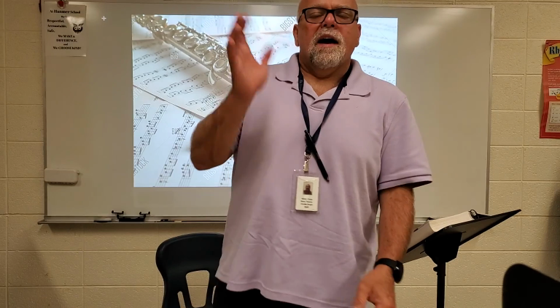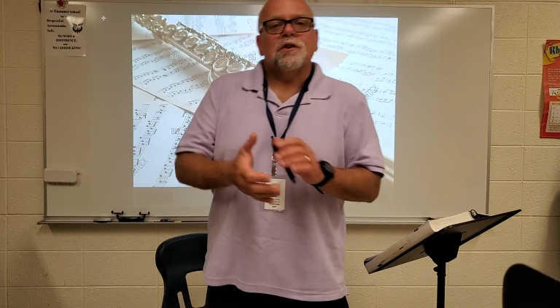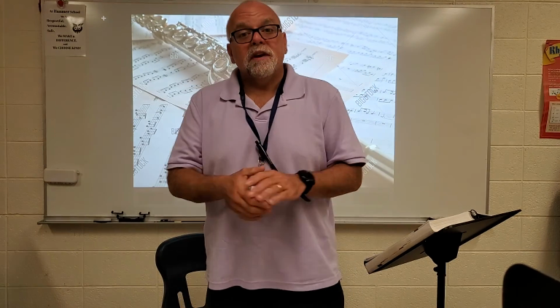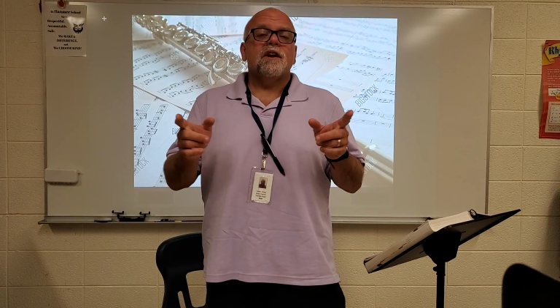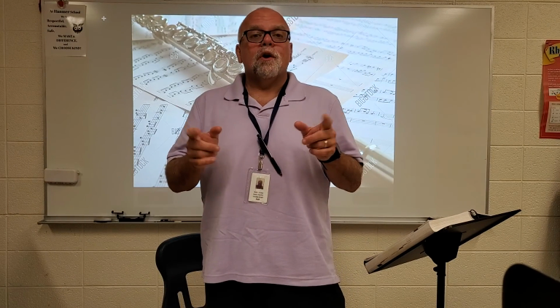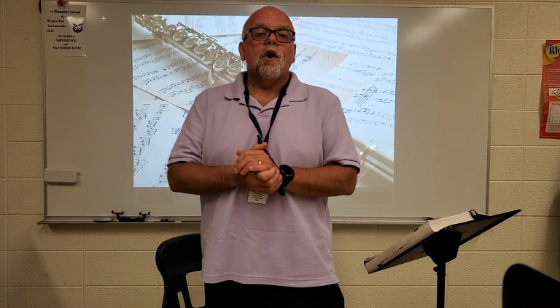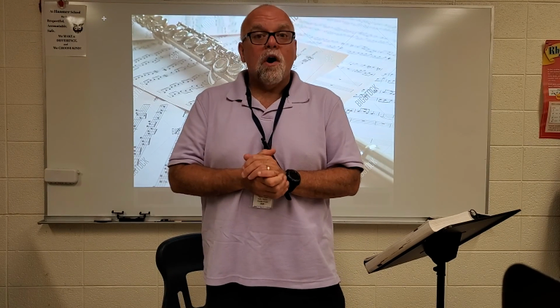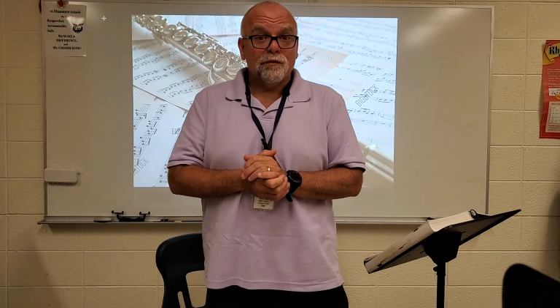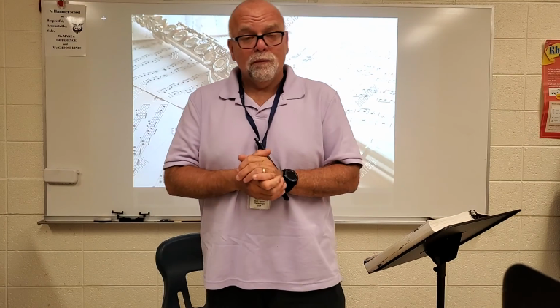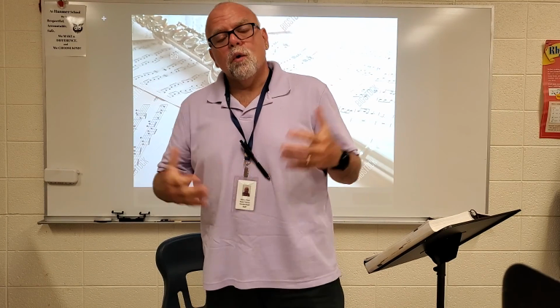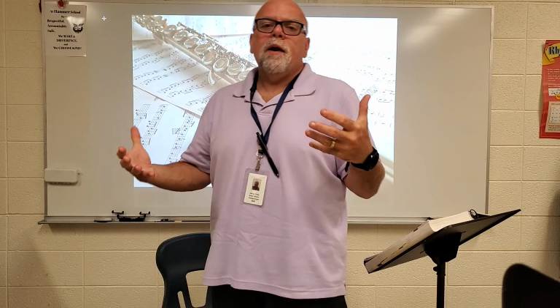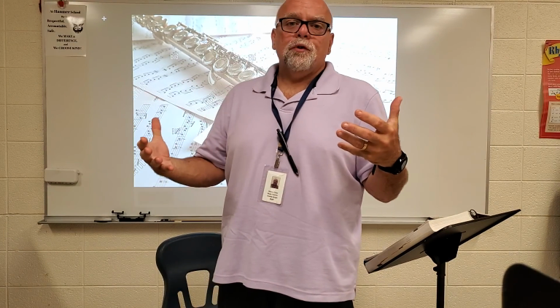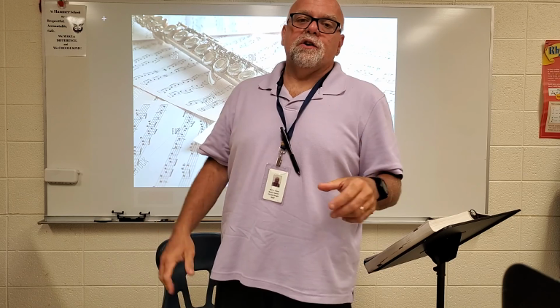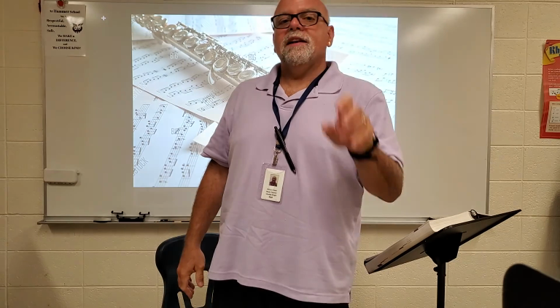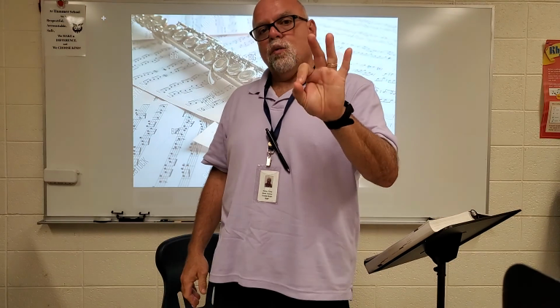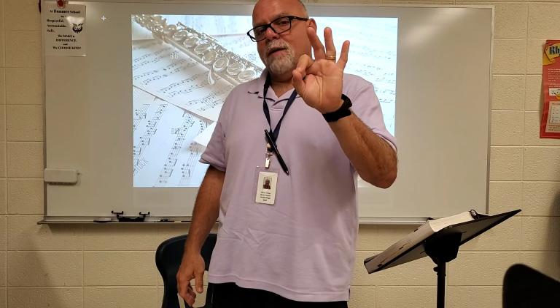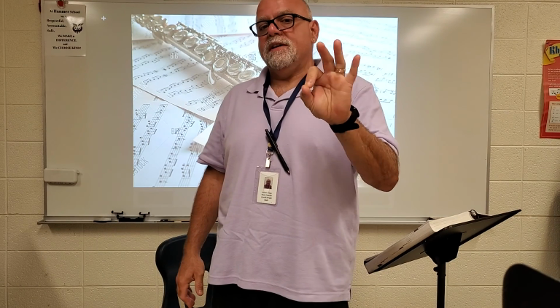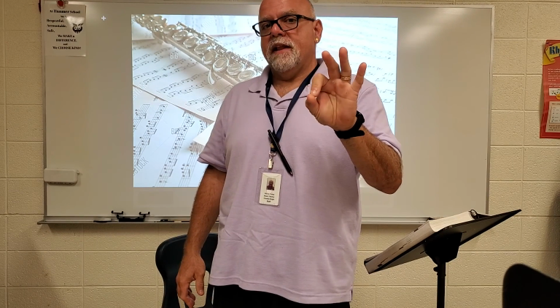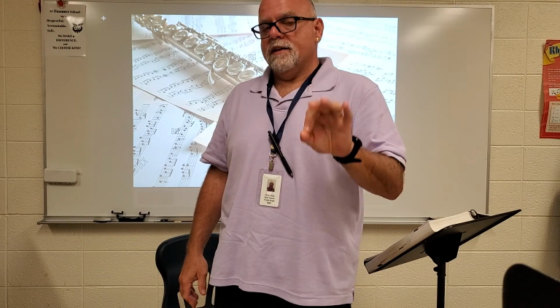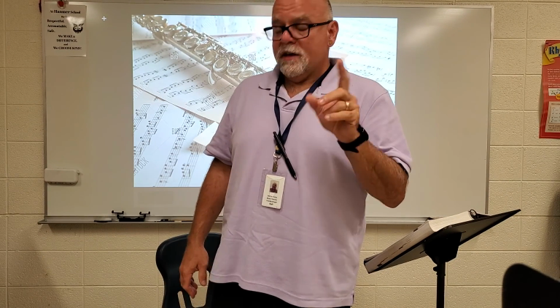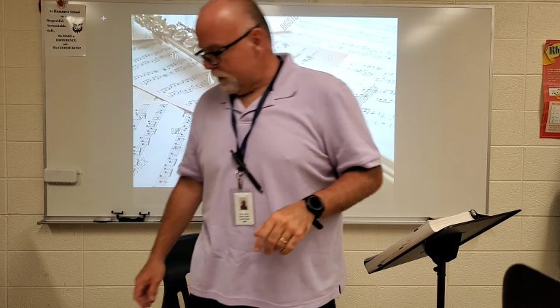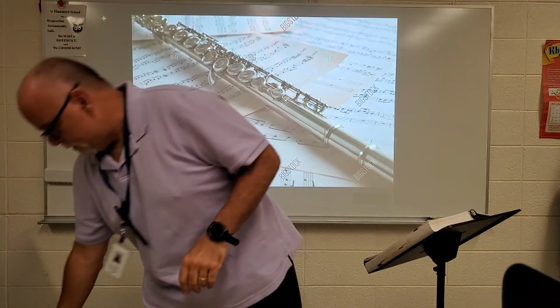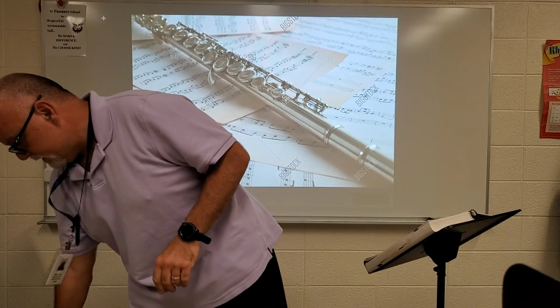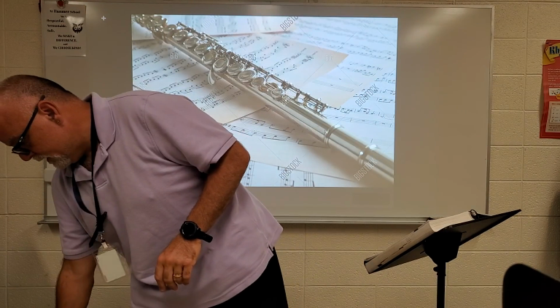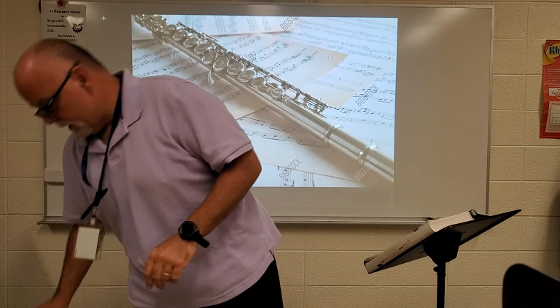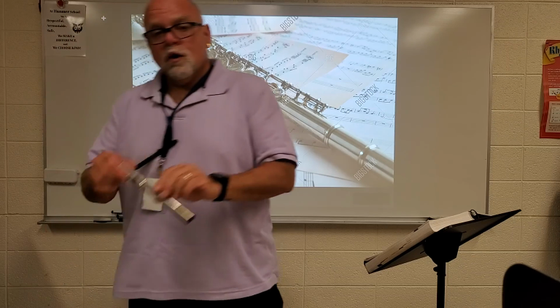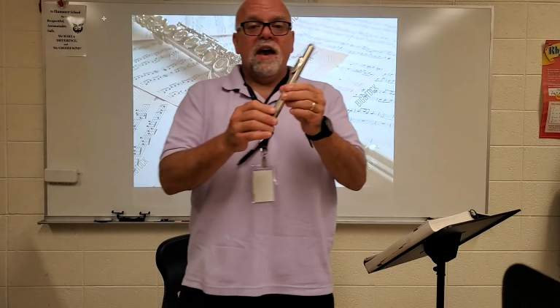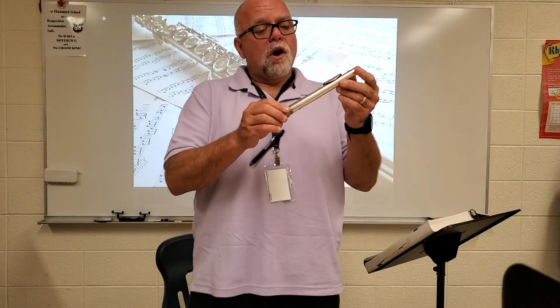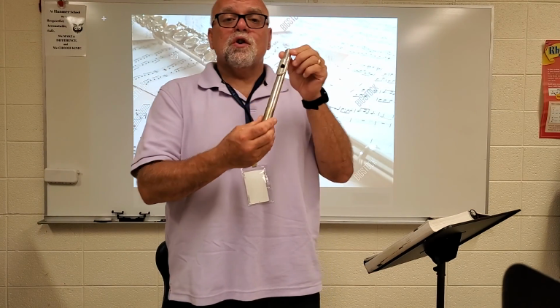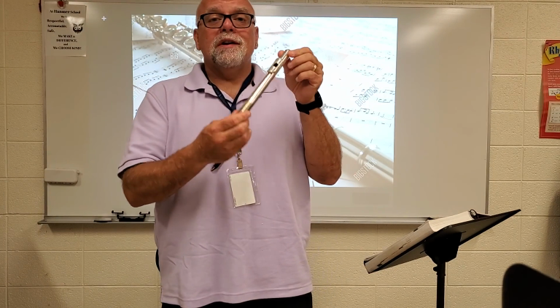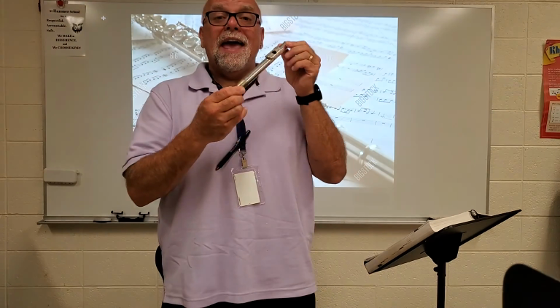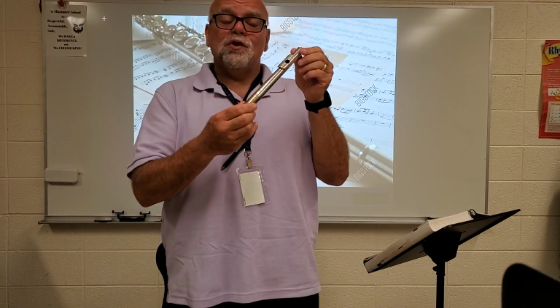Hi, I'm Mr. Cullip and in this video we're going to be going over the parts of the flute. When you open up your flute case, you're going to find that there's three separate pieces in that case. Starting with the top piece, we have this part which is called the head joint.